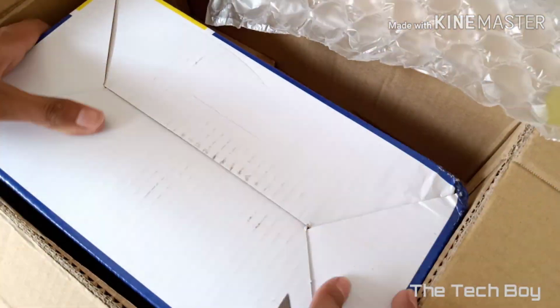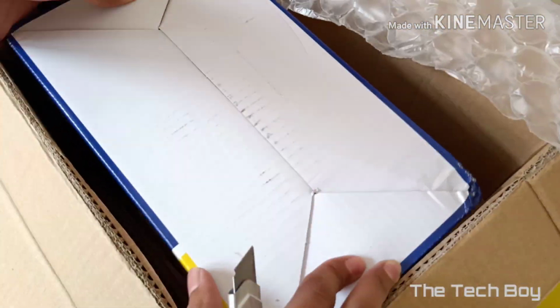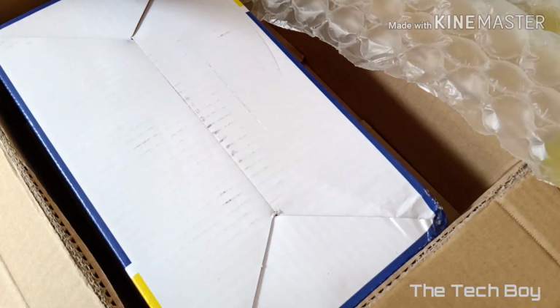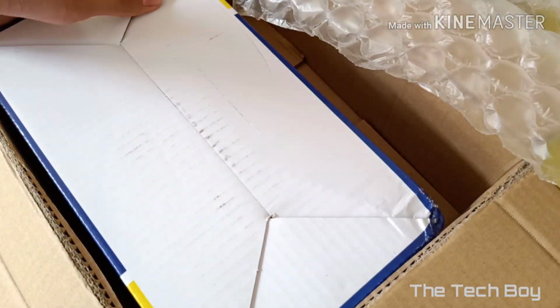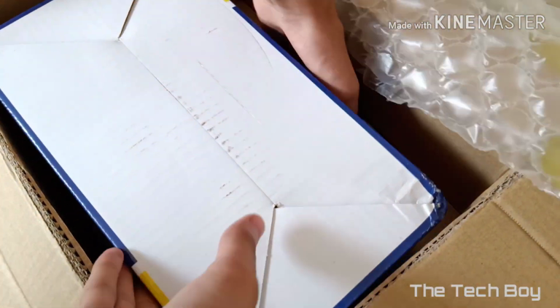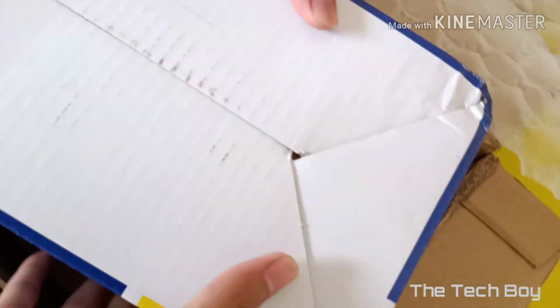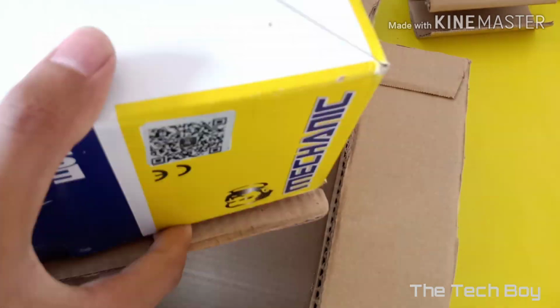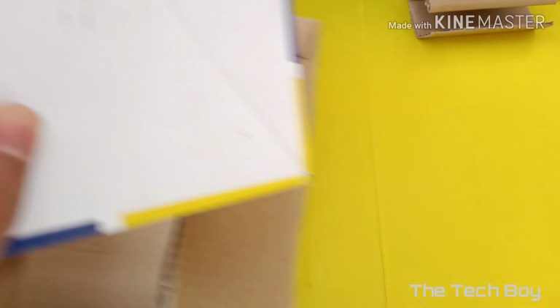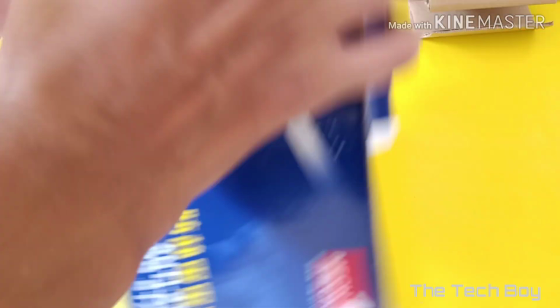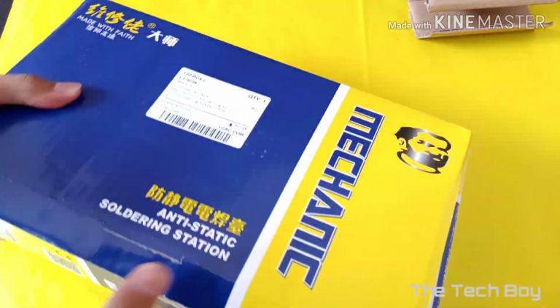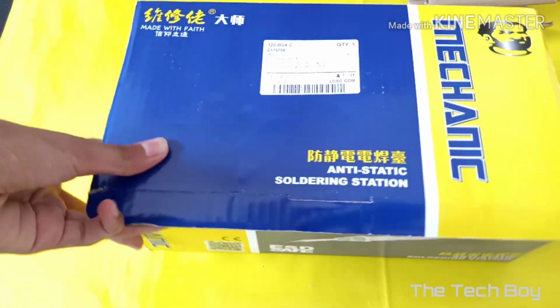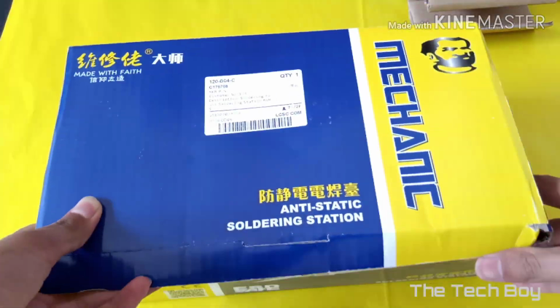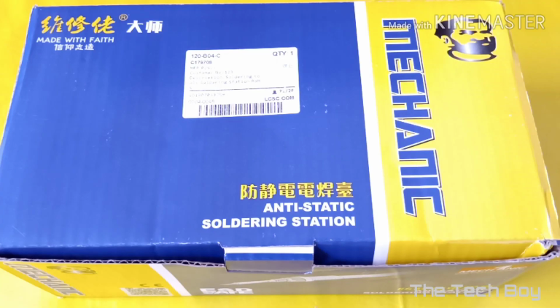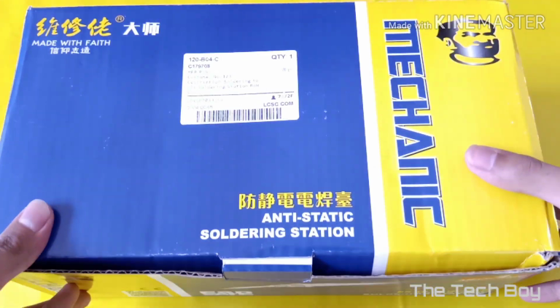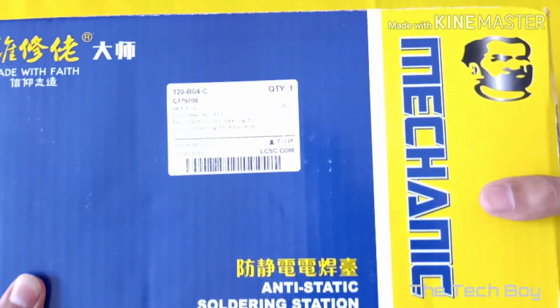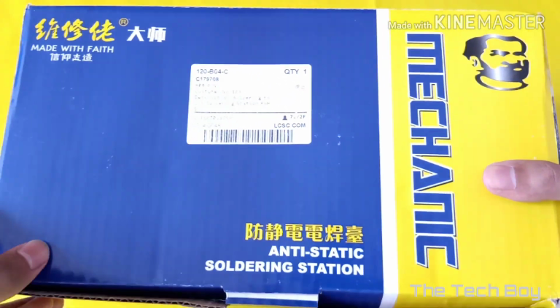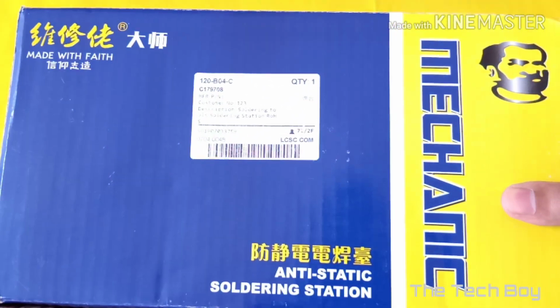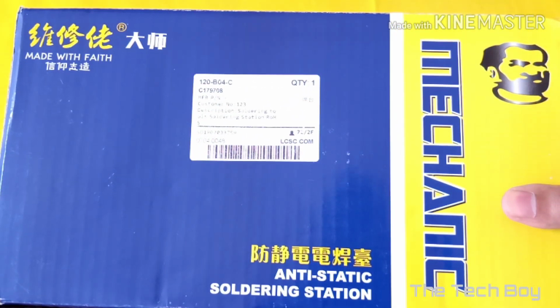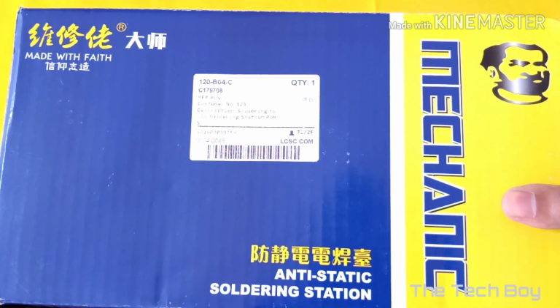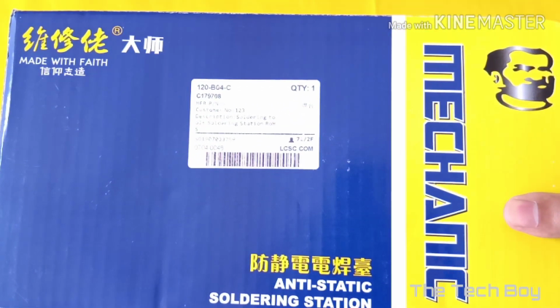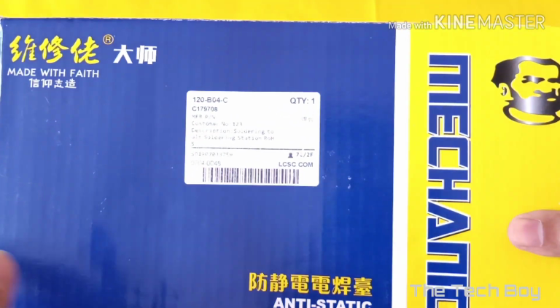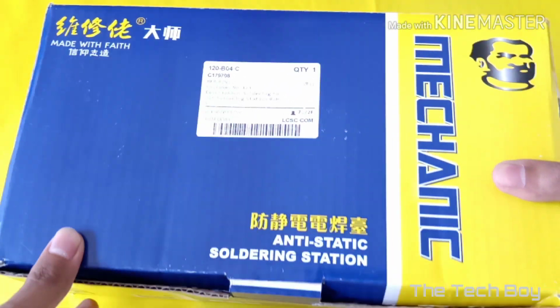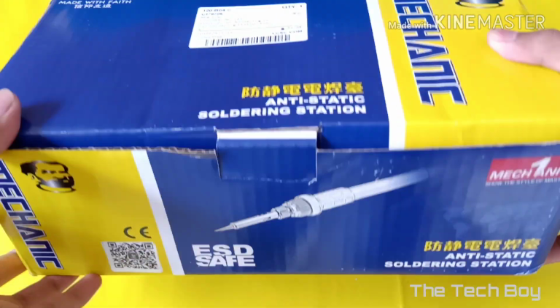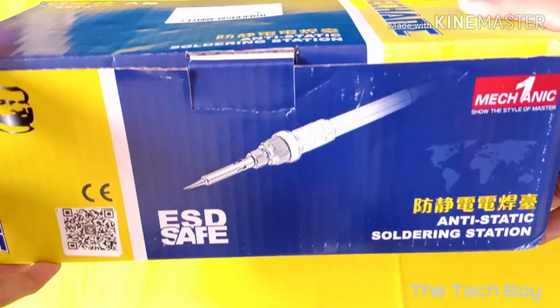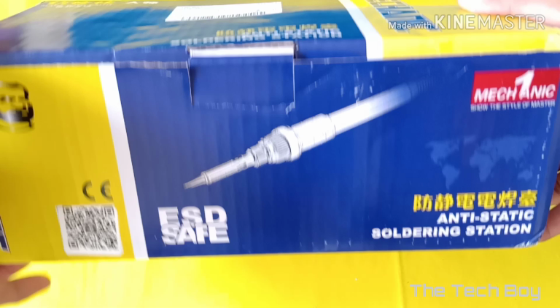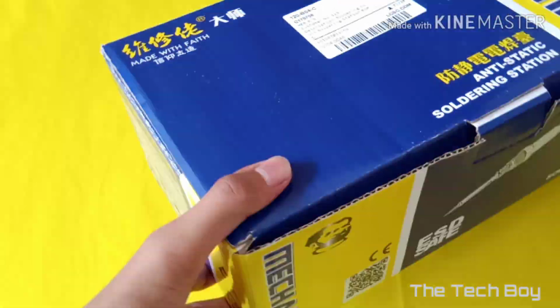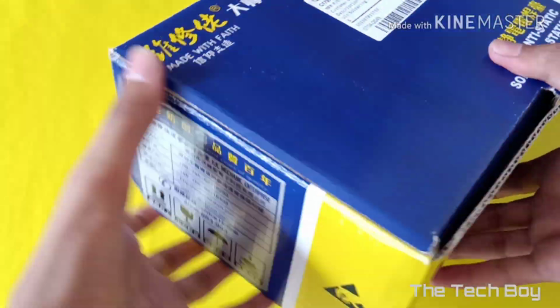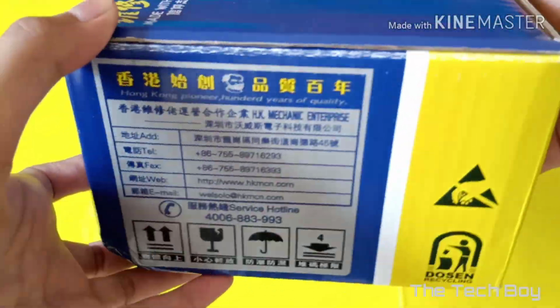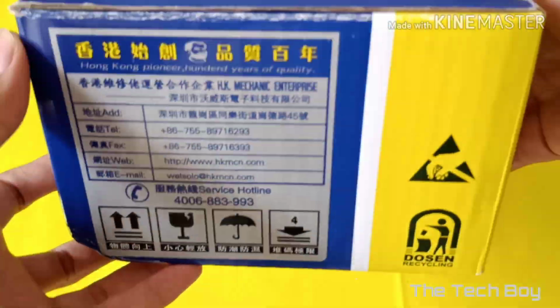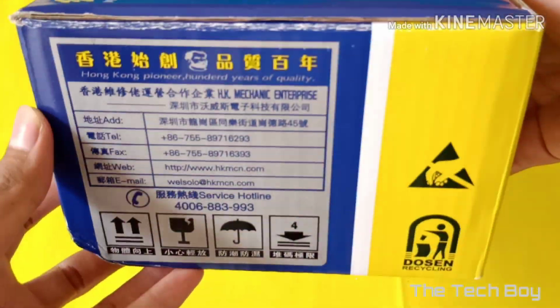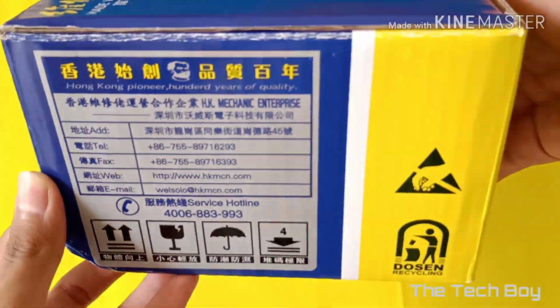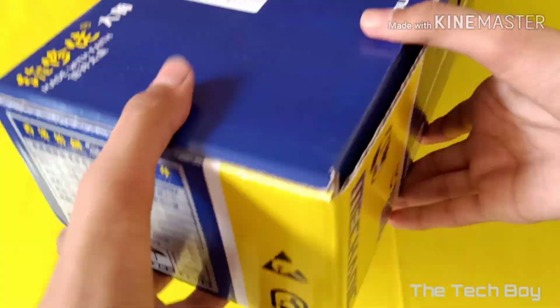After opening the package, we get a big box inside with some bubble wrap side fillings for protection. Here is the box with Mechanic branding and some info is also given on the box.